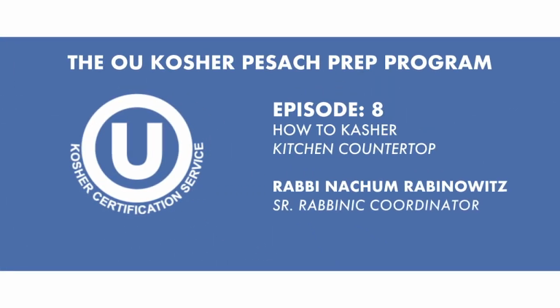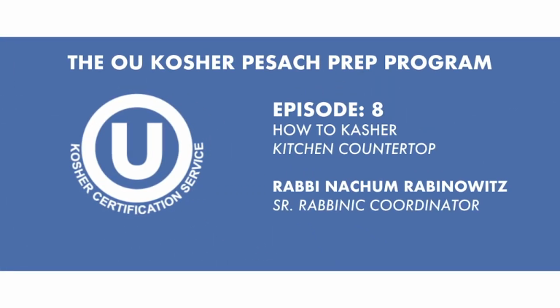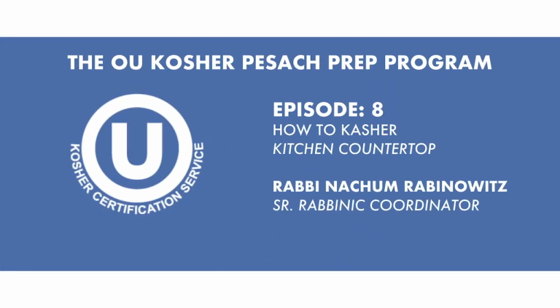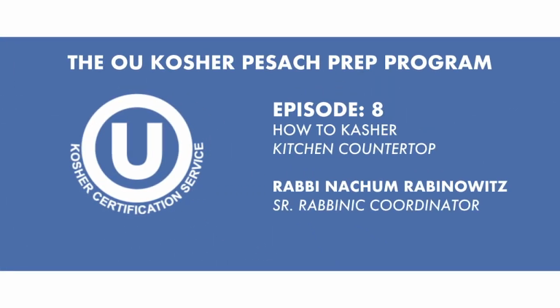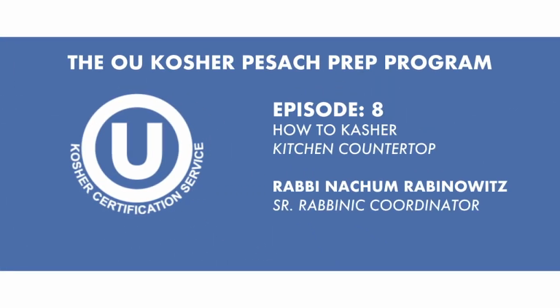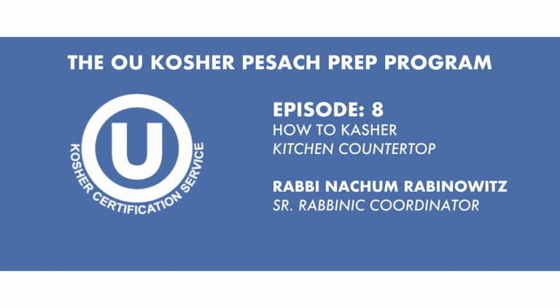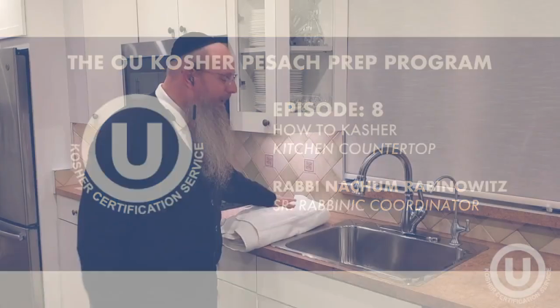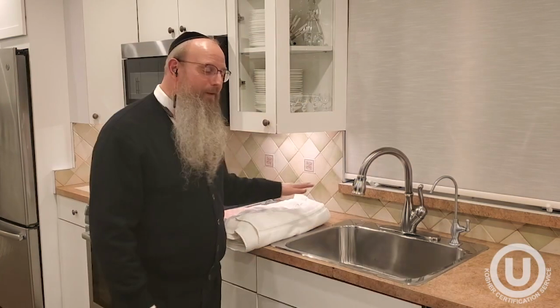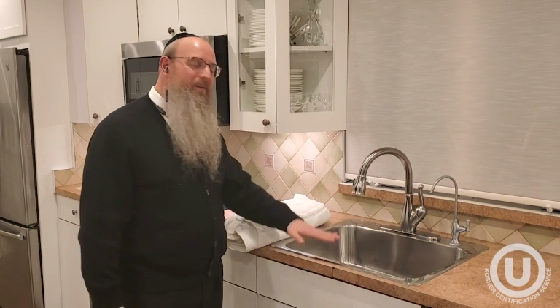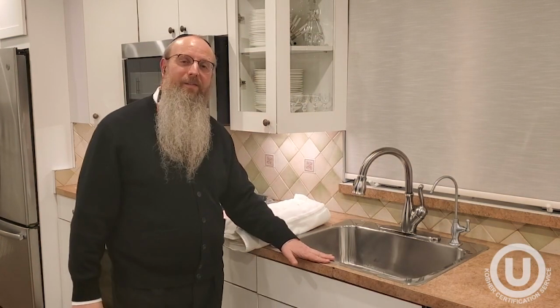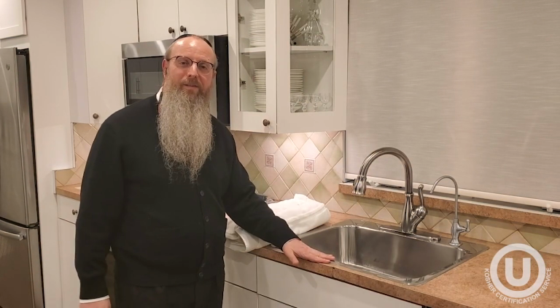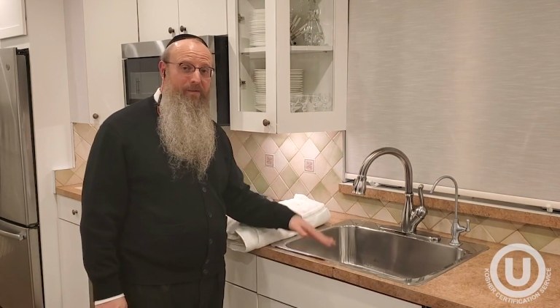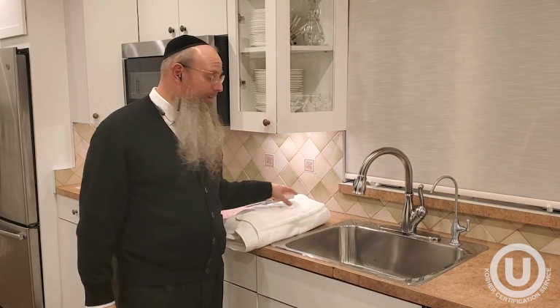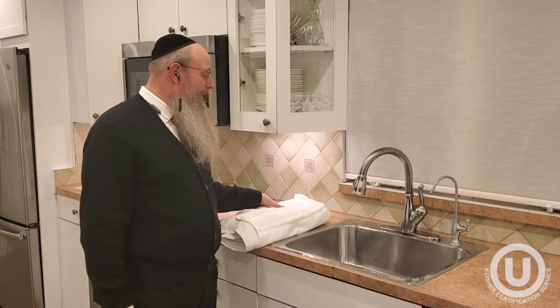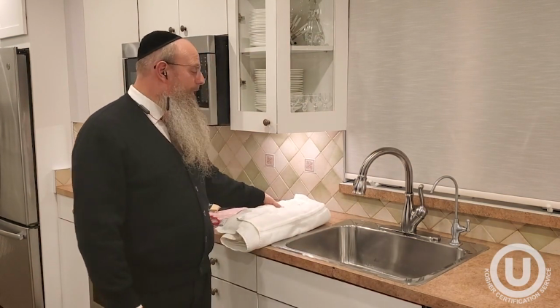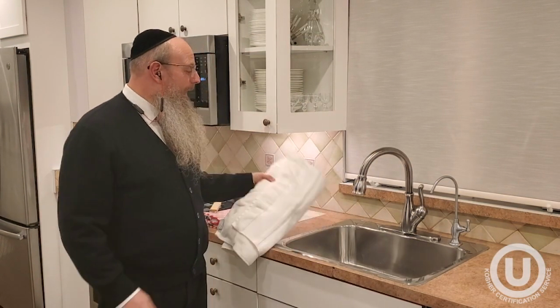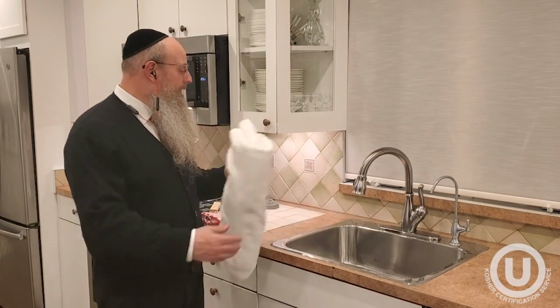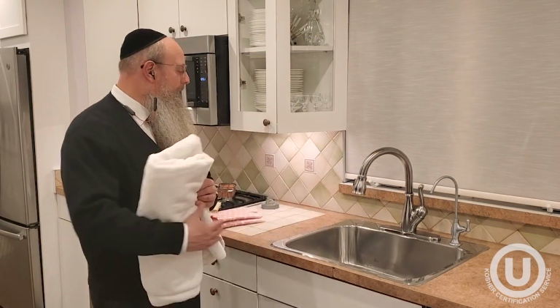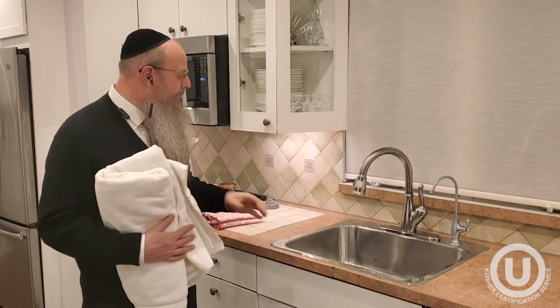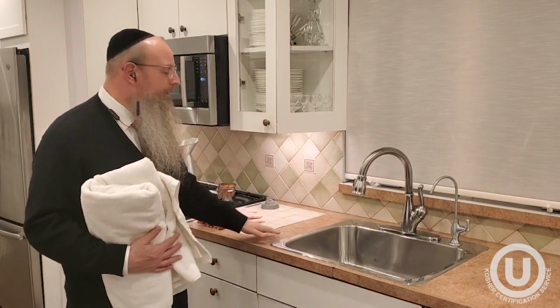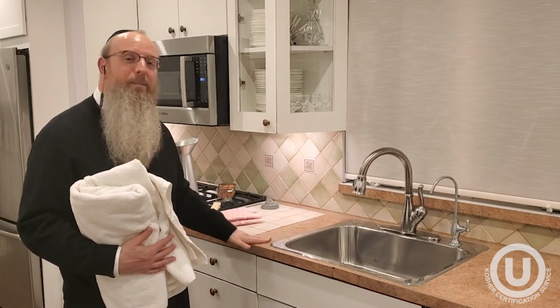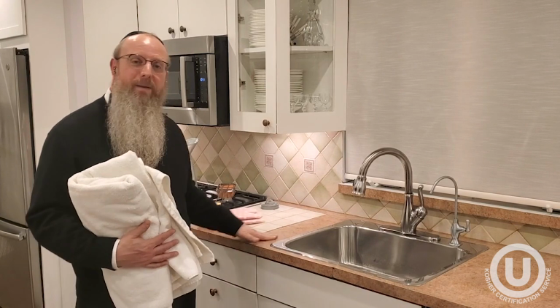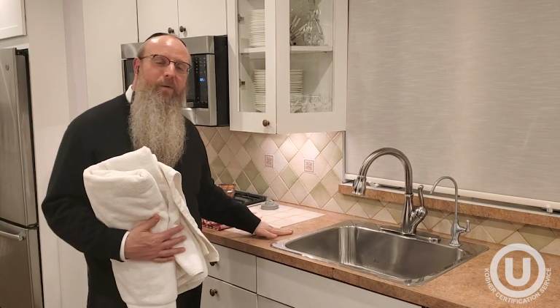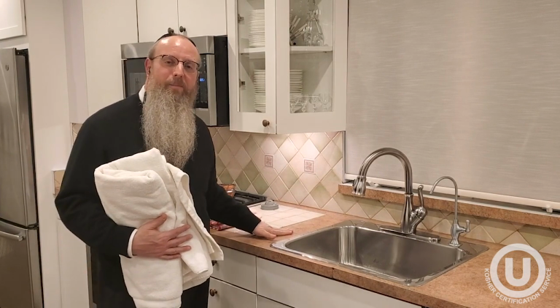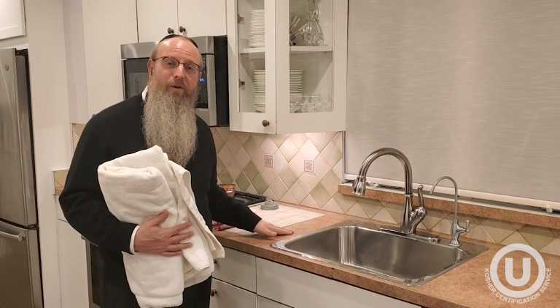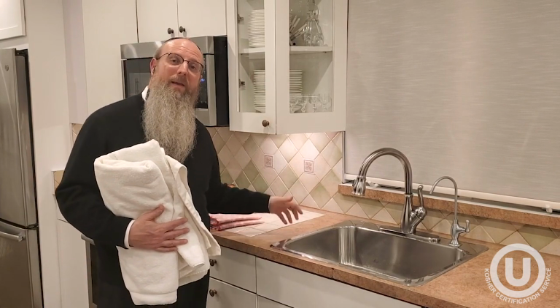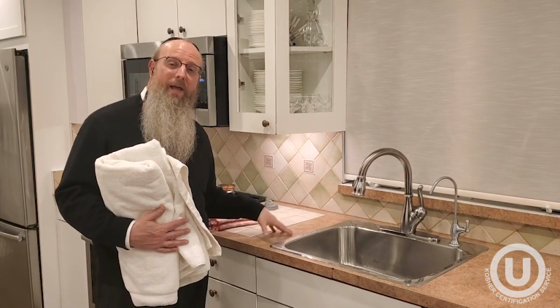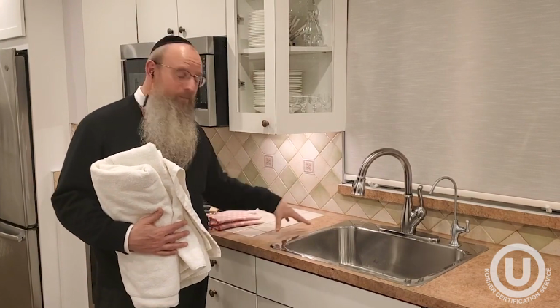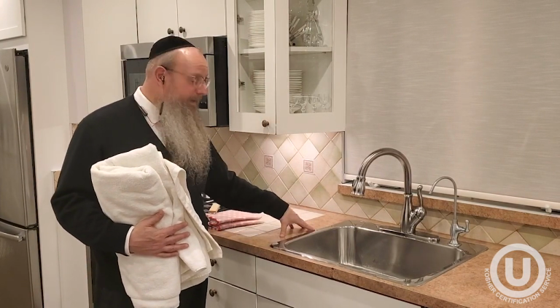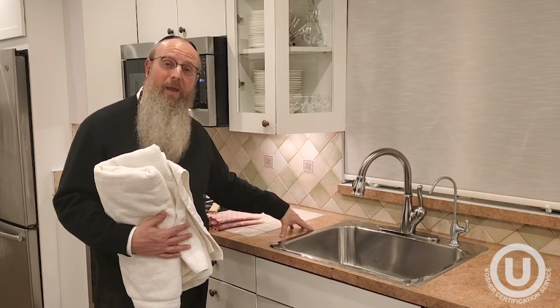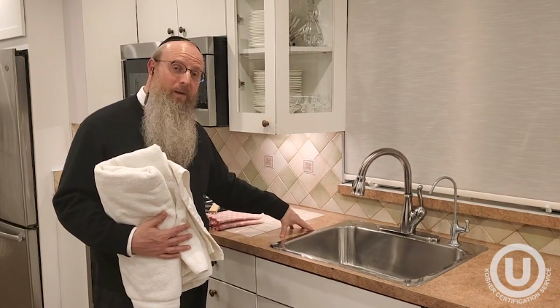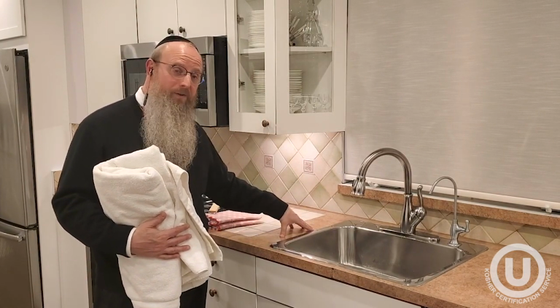We will now discuss the kashering of countertops and sinks for Pesach. A countertop, depending on the material it is made from, can or might not be able to be kashered.